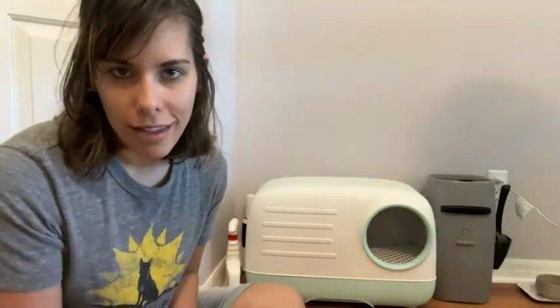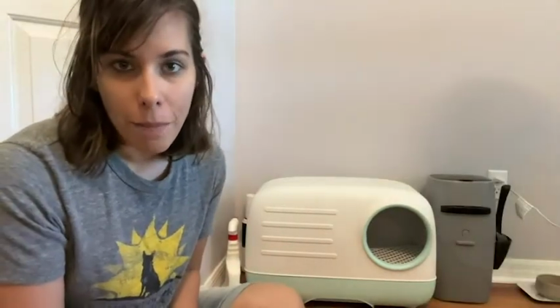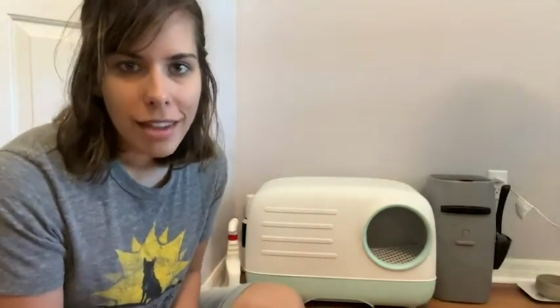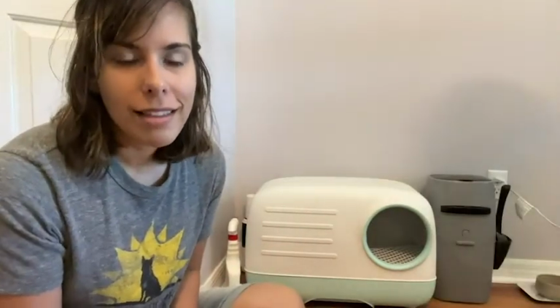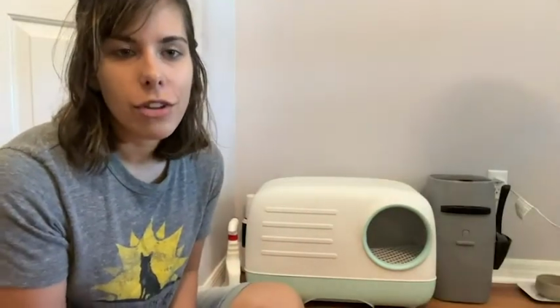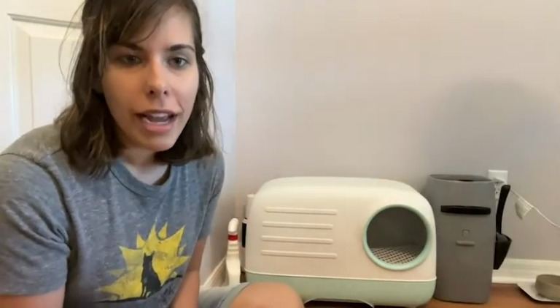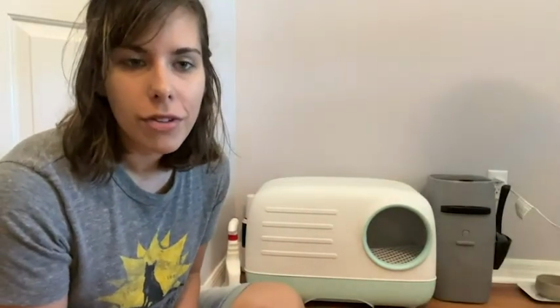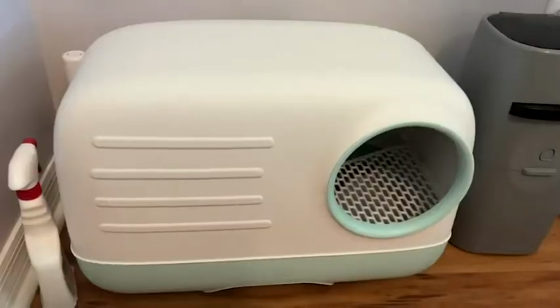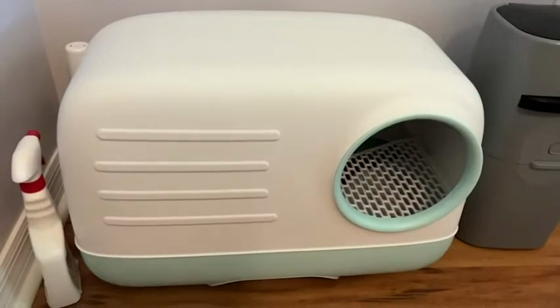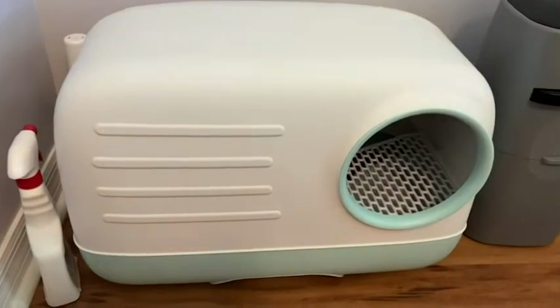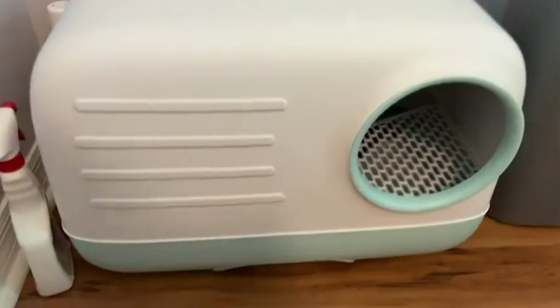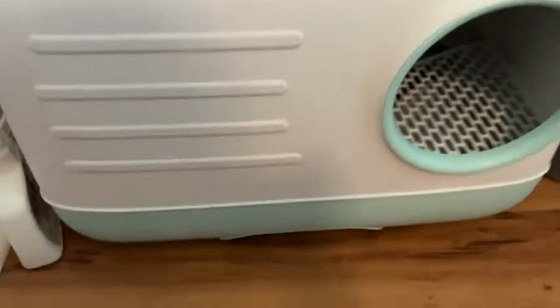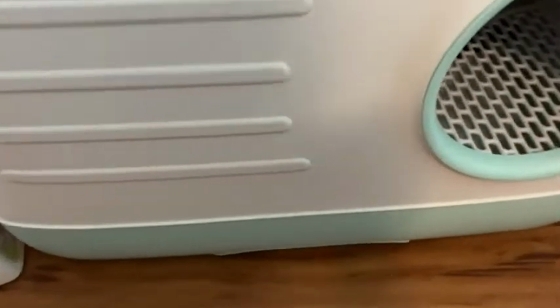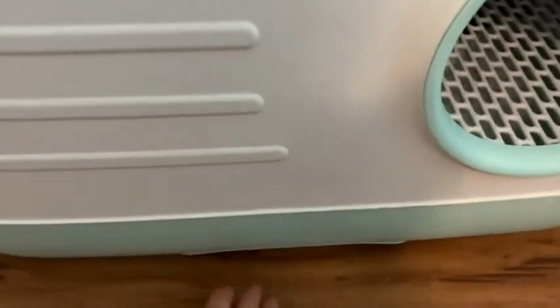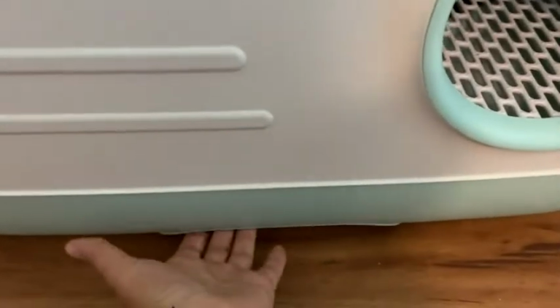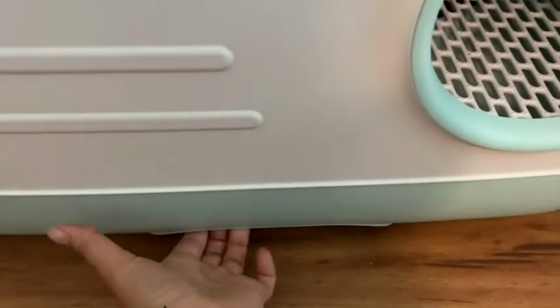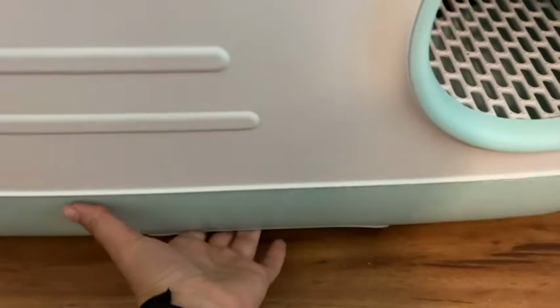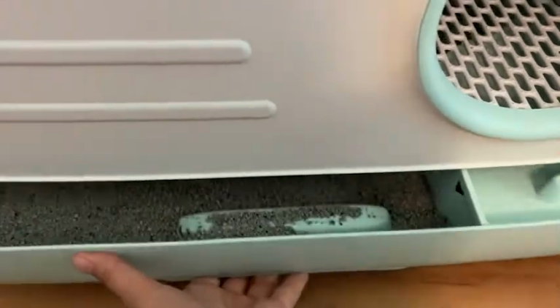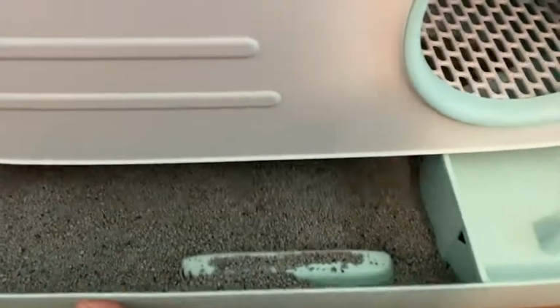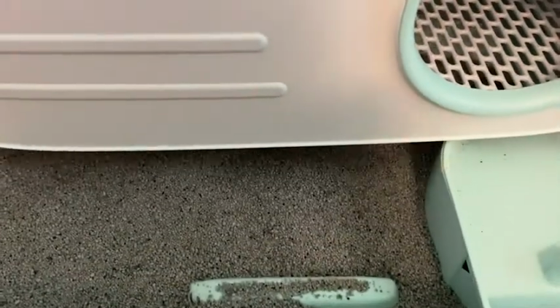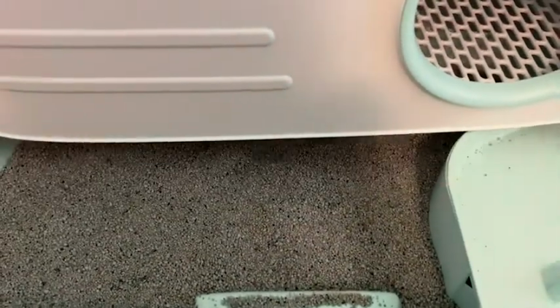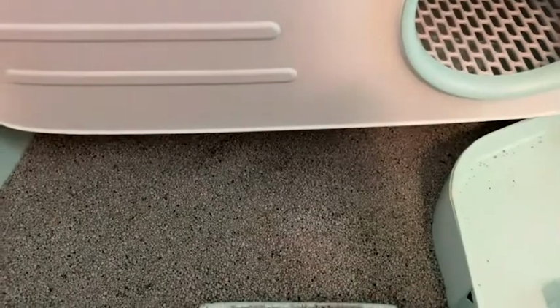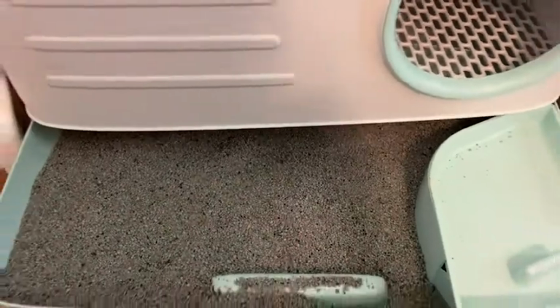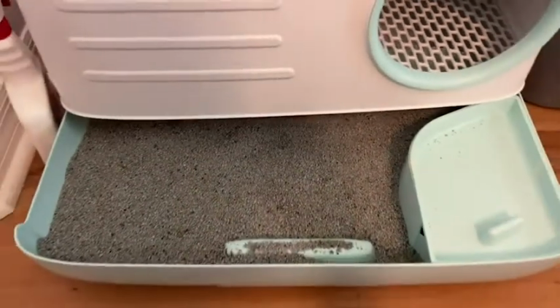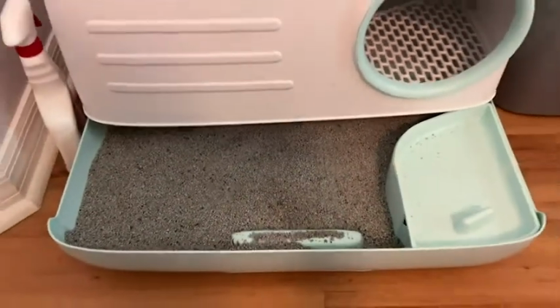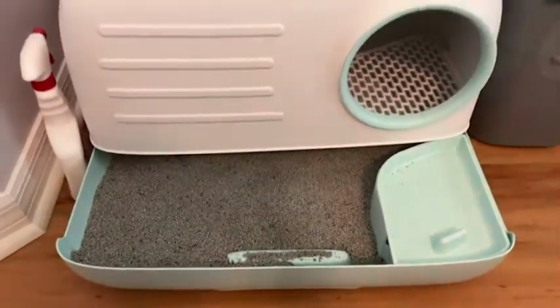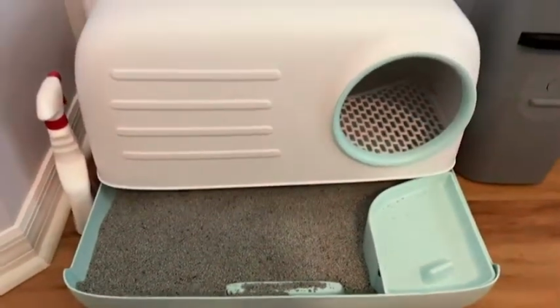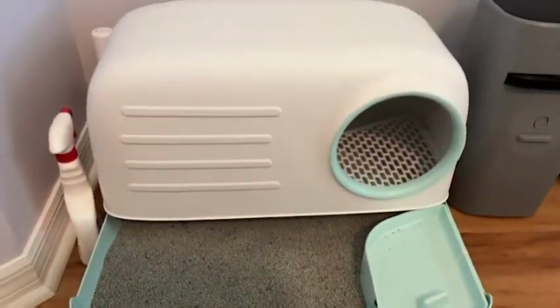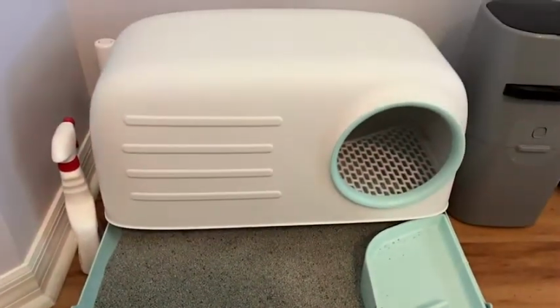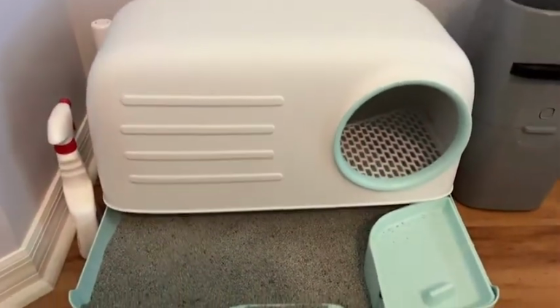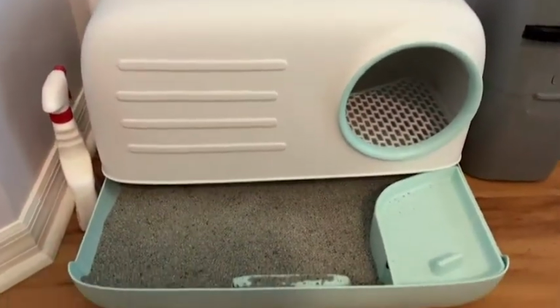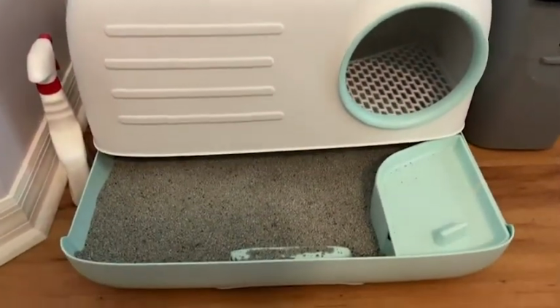My favorite thing about this is that the tray for the litter is a tray that comes out on the bottom, so the litter is enclosed, it's away from eyes, and it also really helps to keep the odor sealed away.